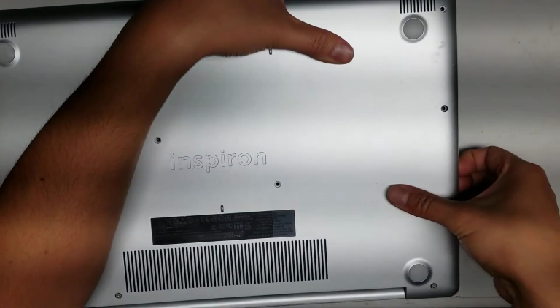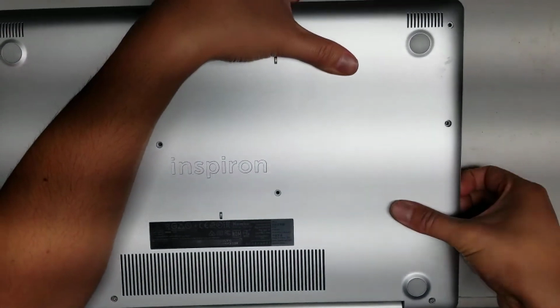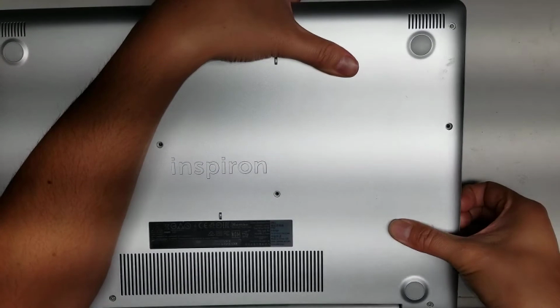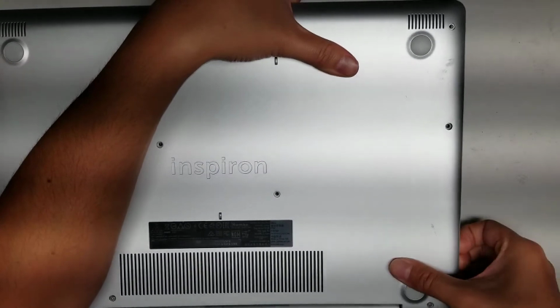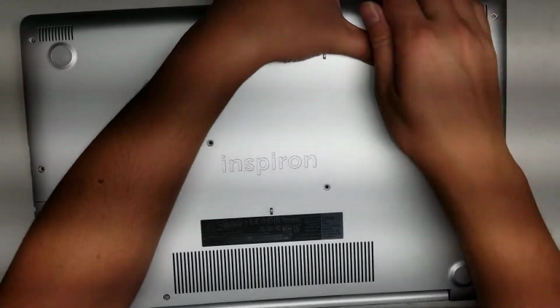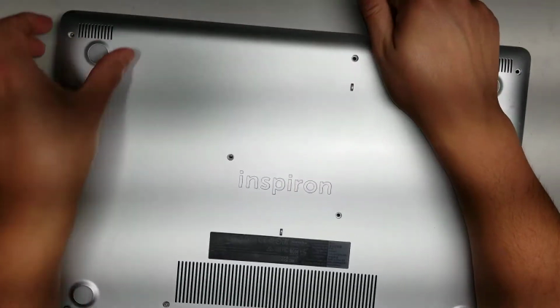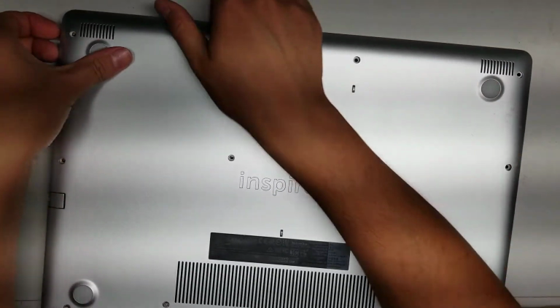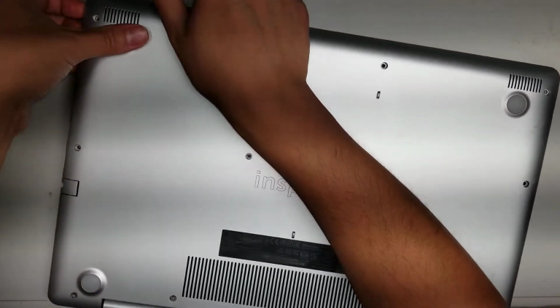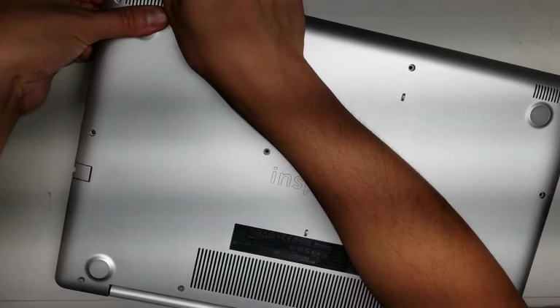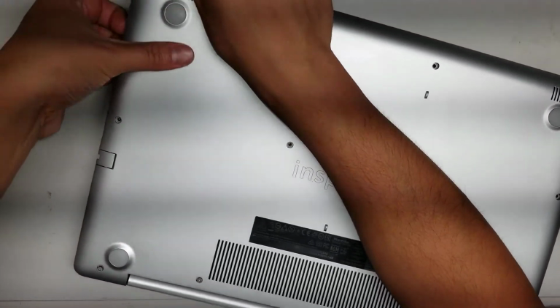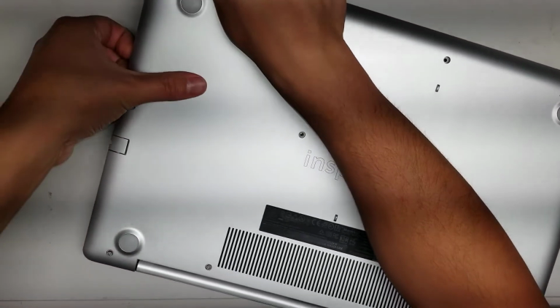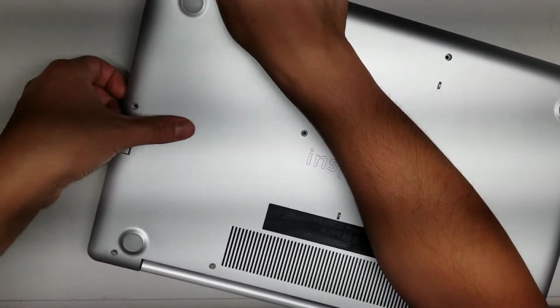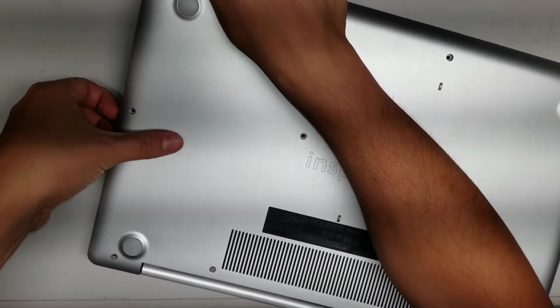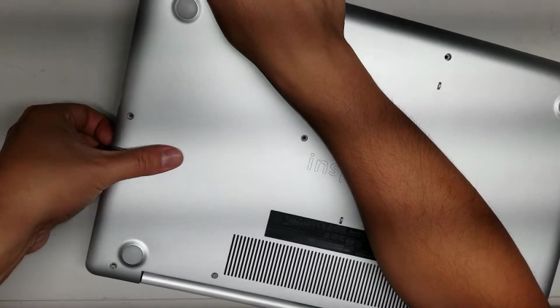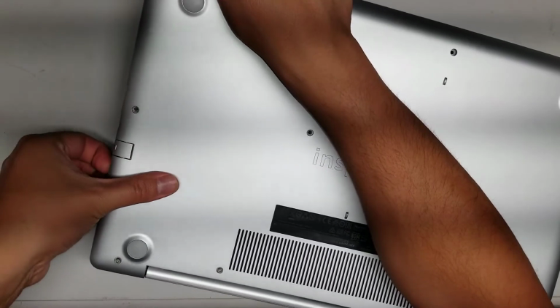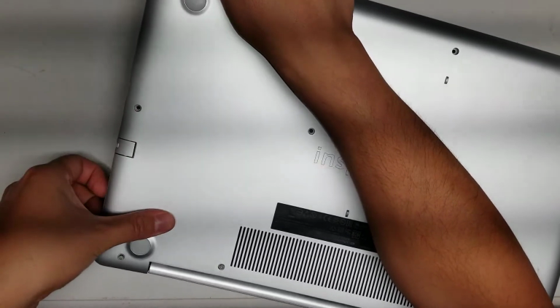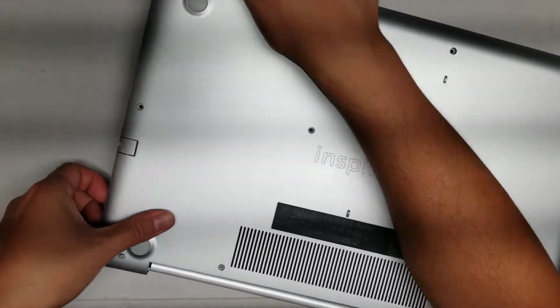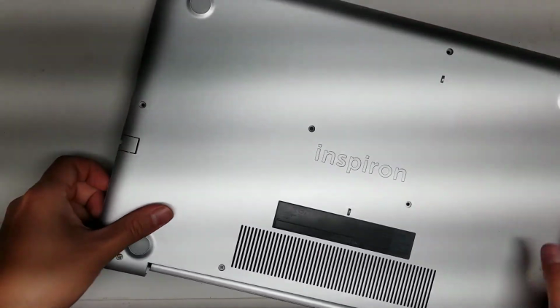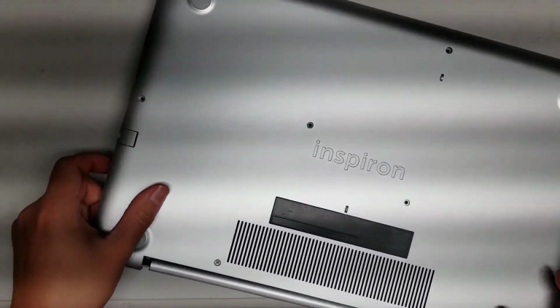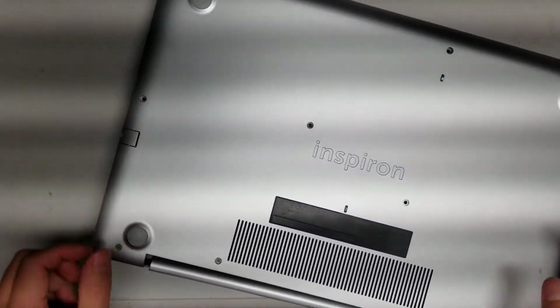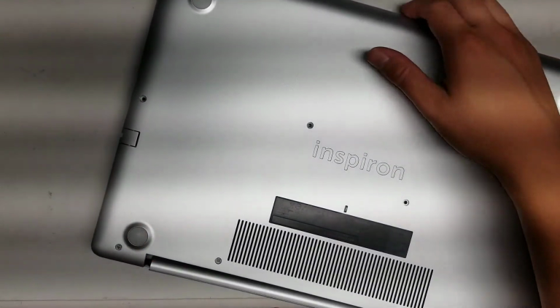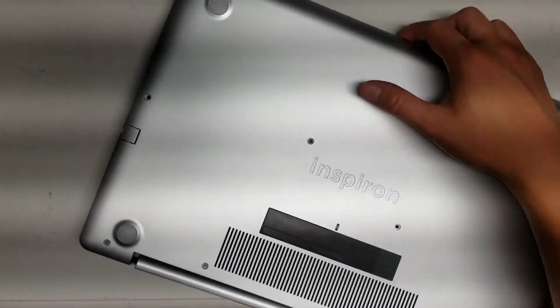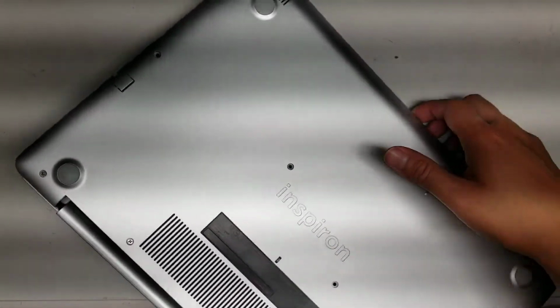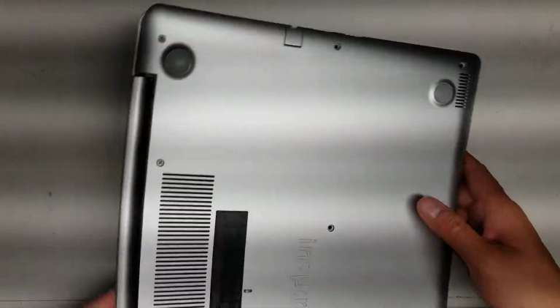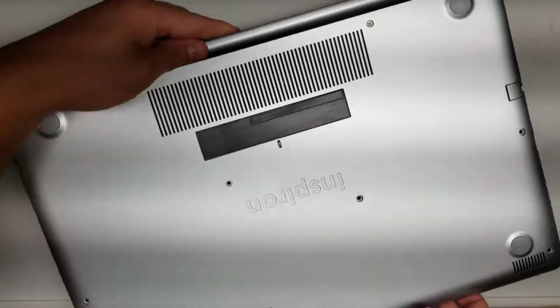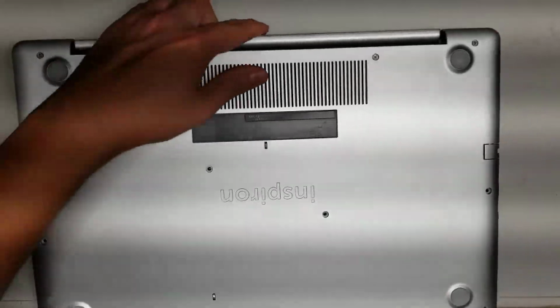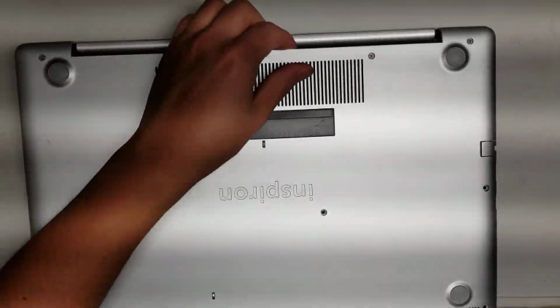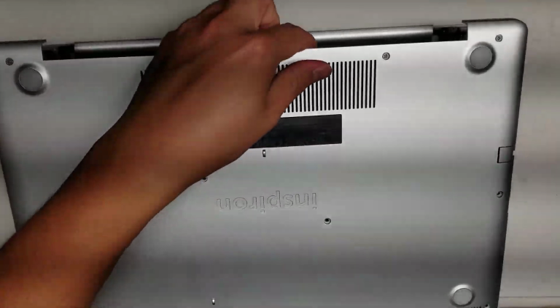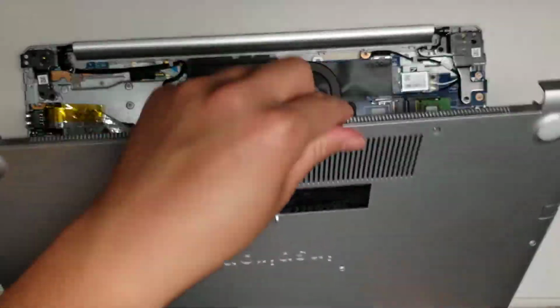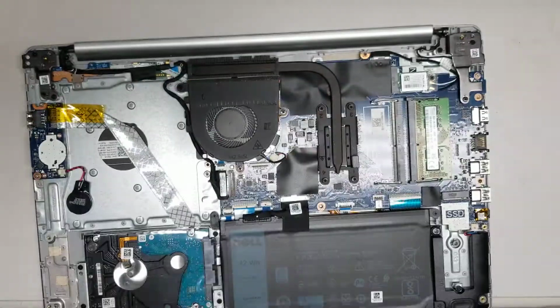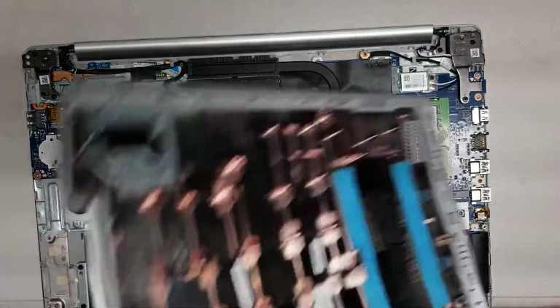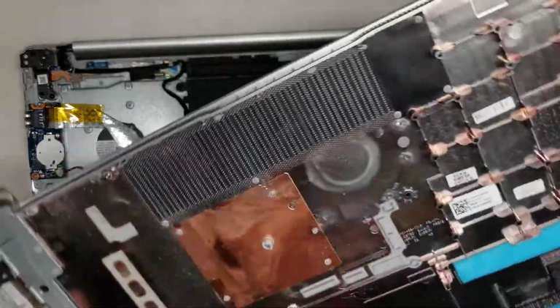Hopefully you can see what I'm doing. Once you go all the way around, the back ones — the ones near the hinge — come up pretty easily. And then you can just pop the cover off just like this.